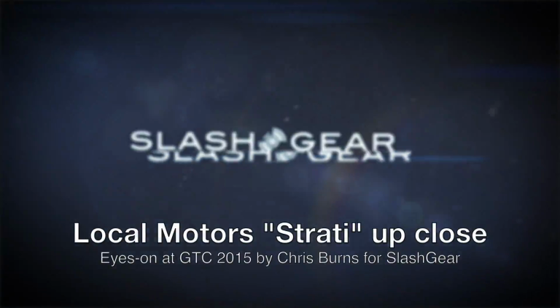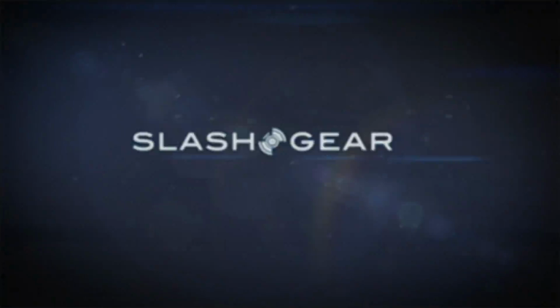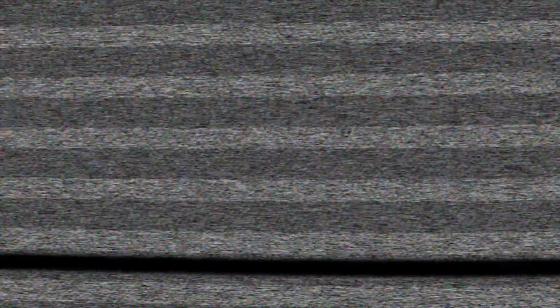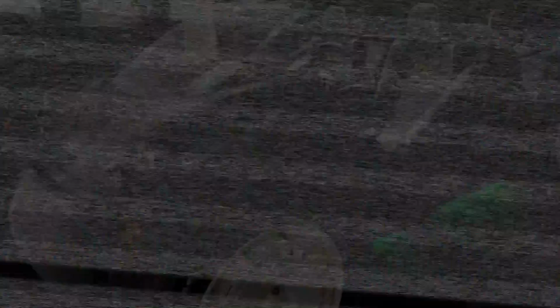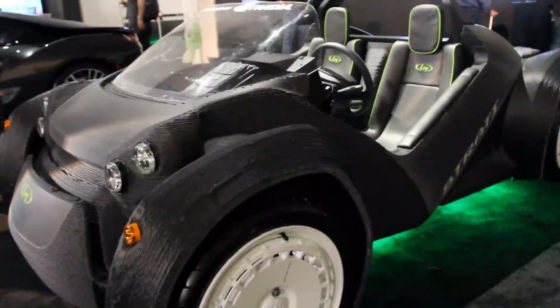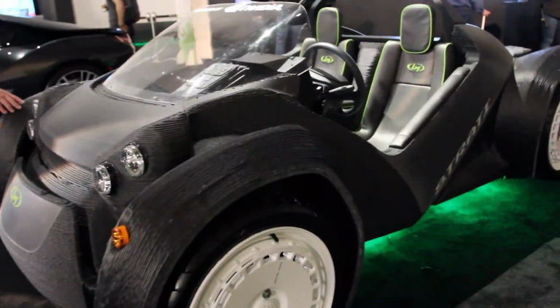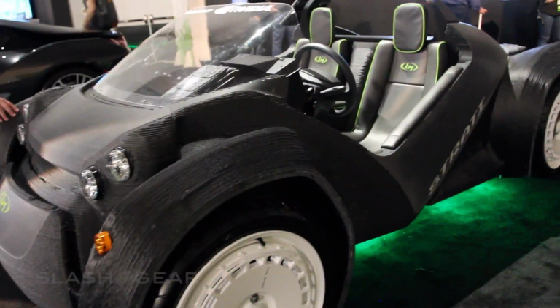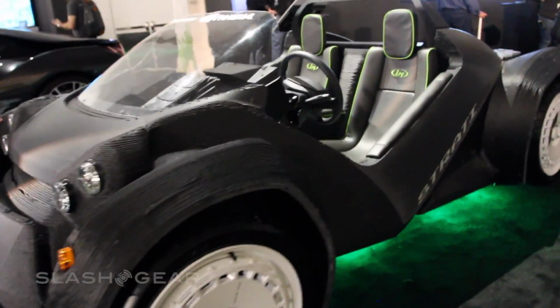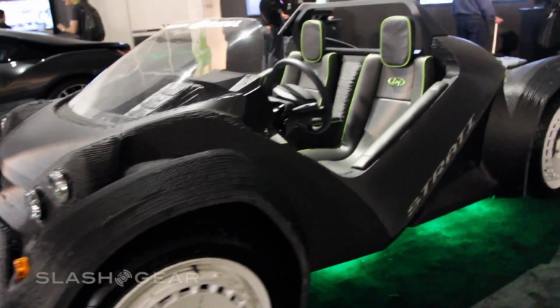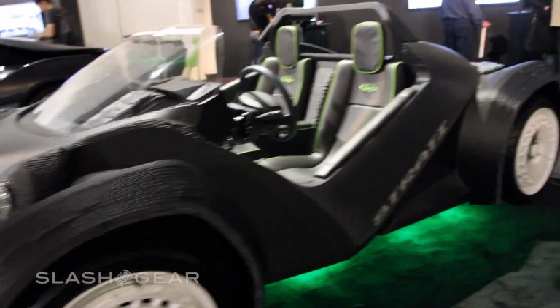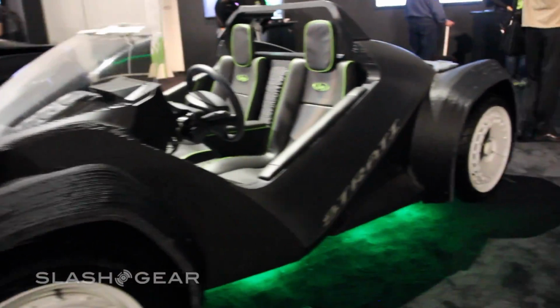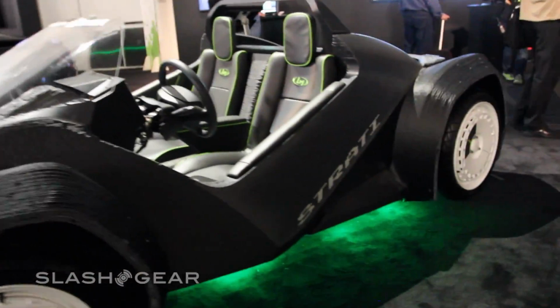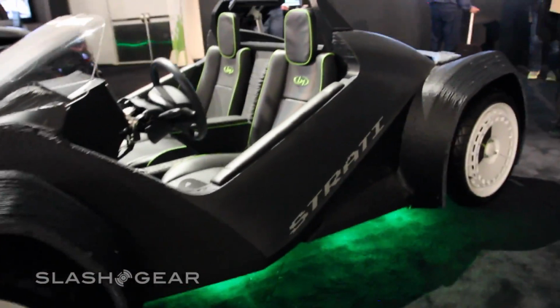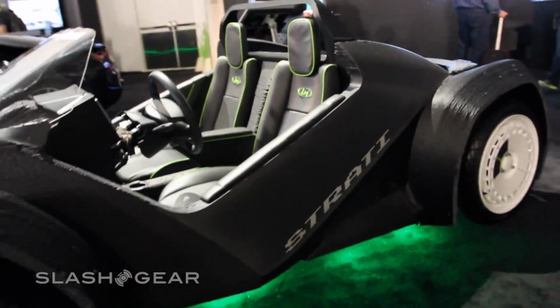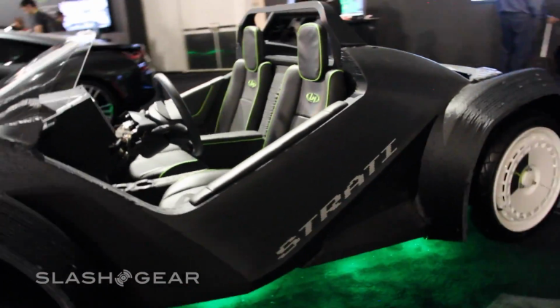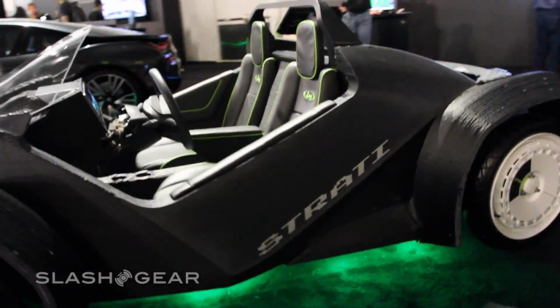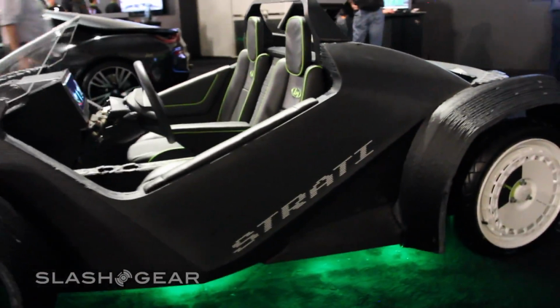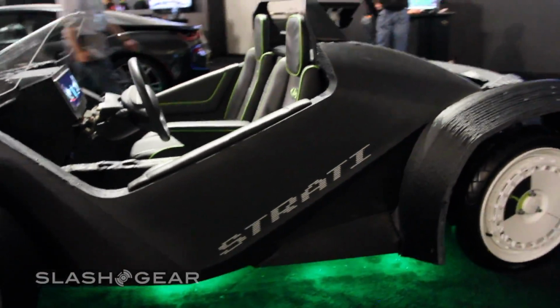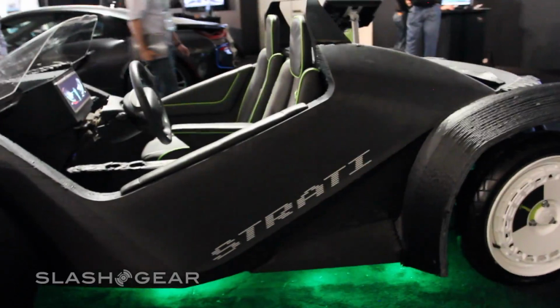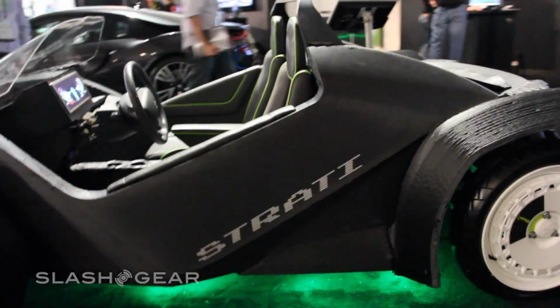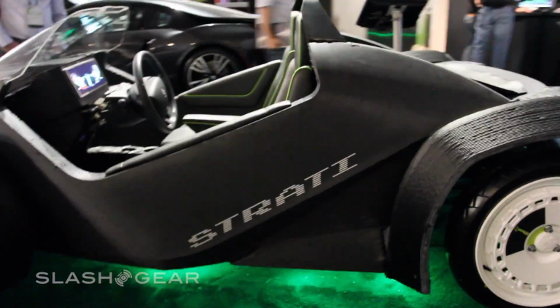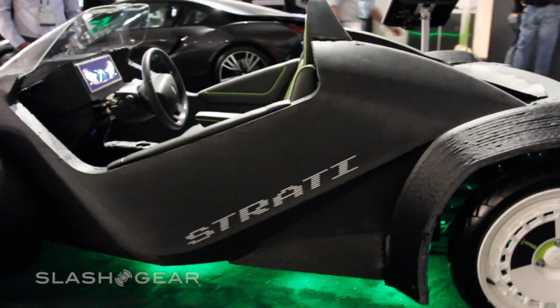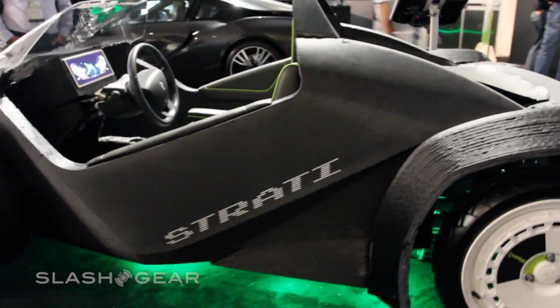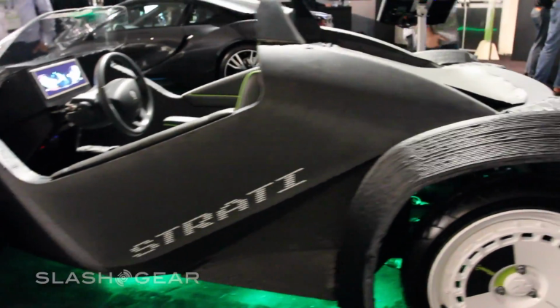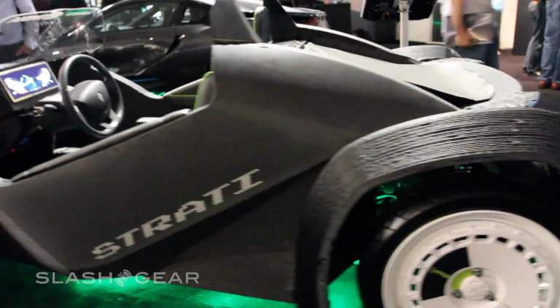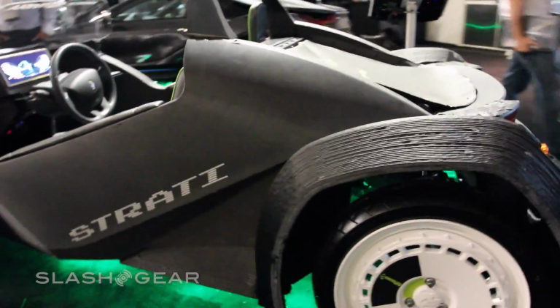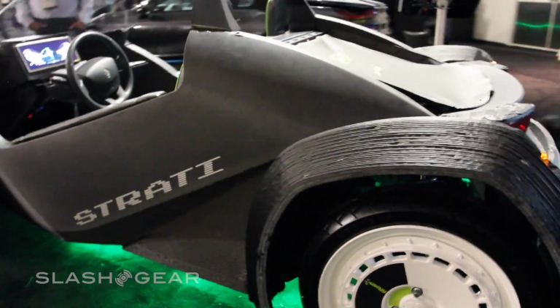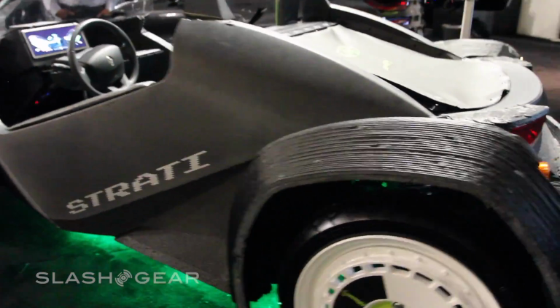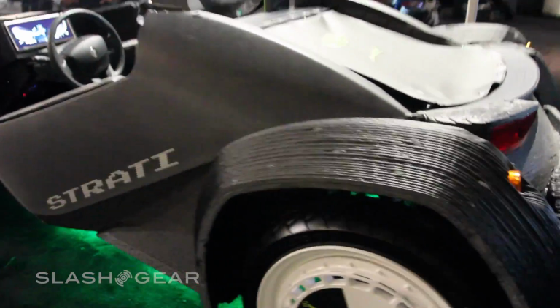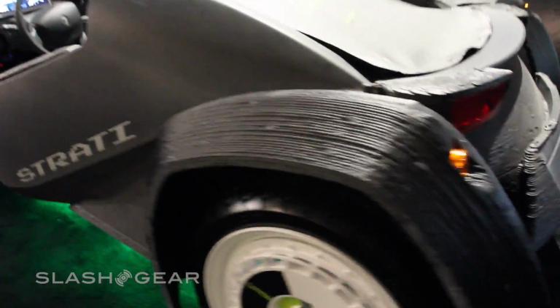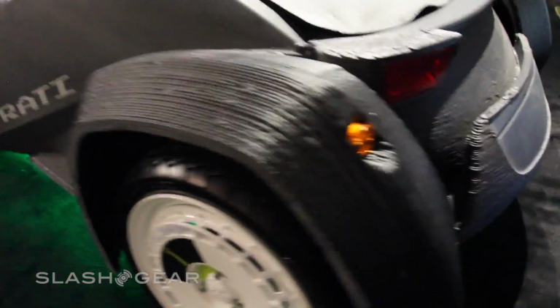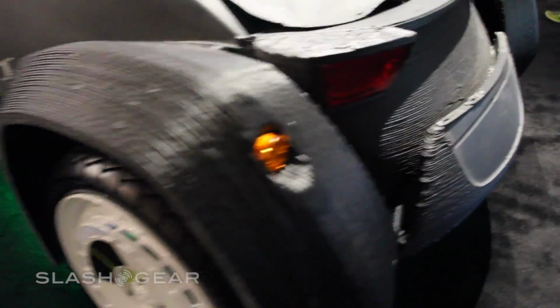Hello Roland, this is Chris Burns from Slash Gear. We're here at GTC 2015 having a look at the world's first 3D printed car. This is the Local Motors Strati.